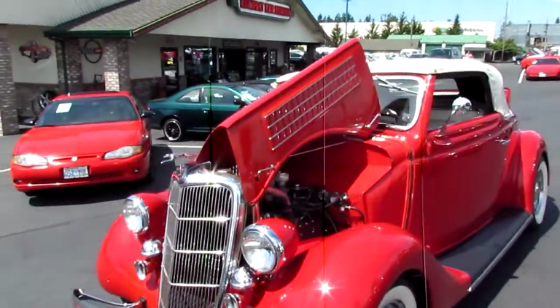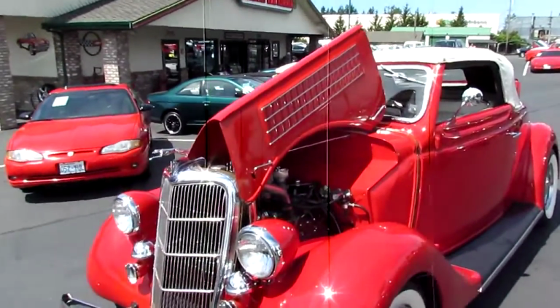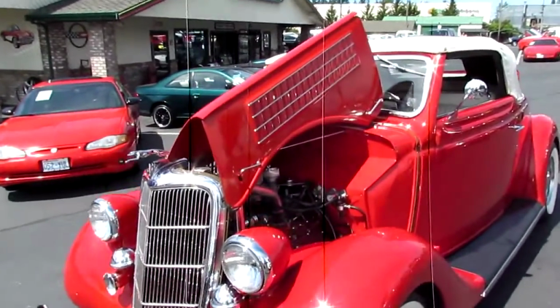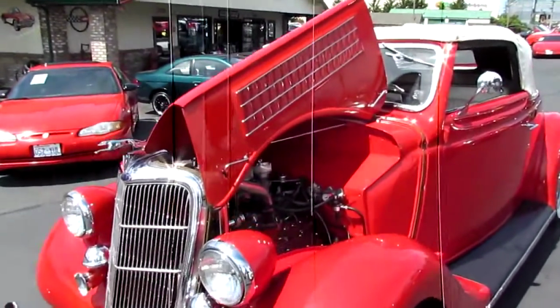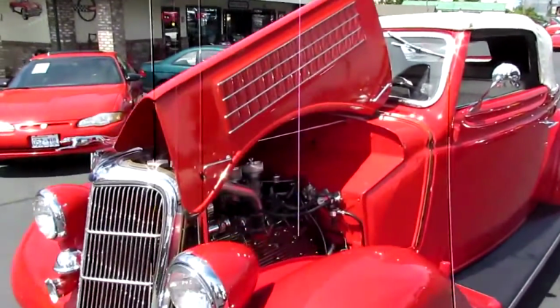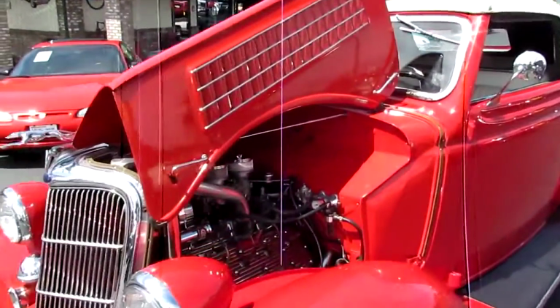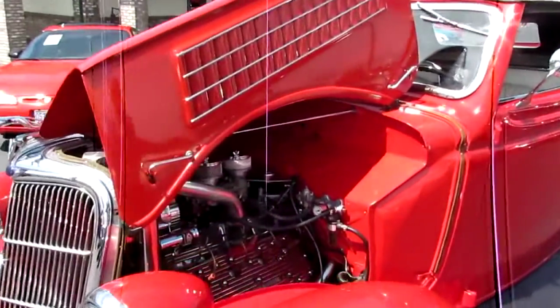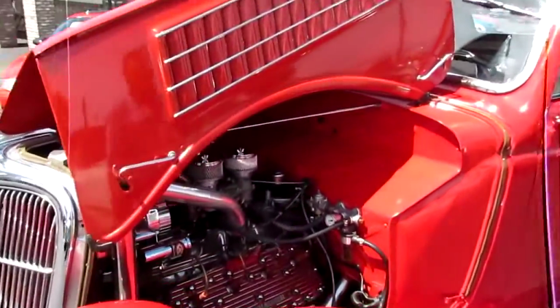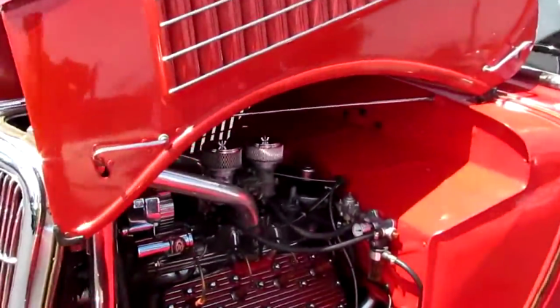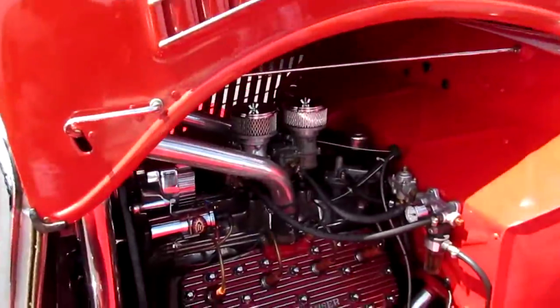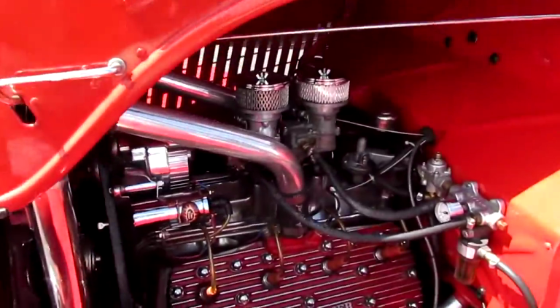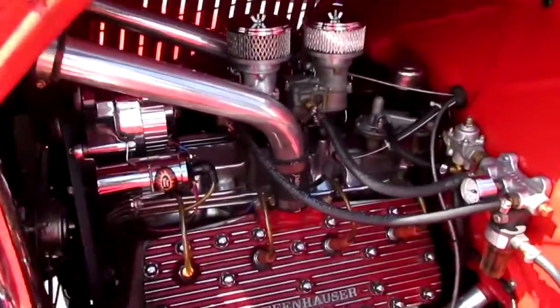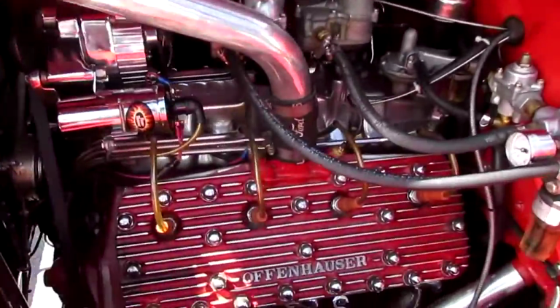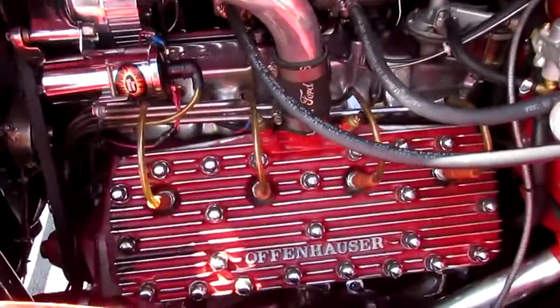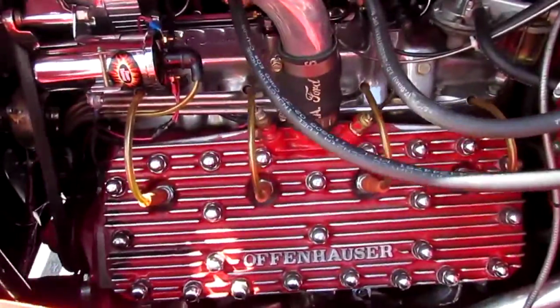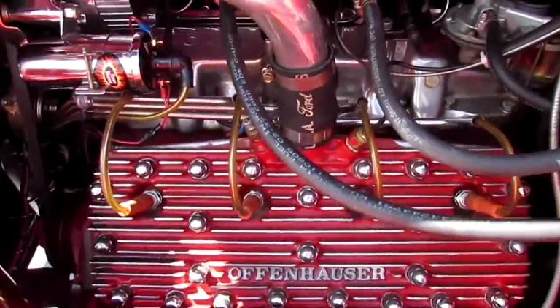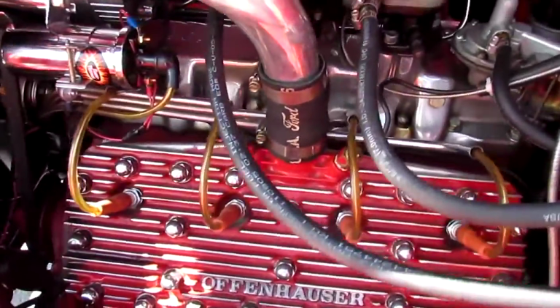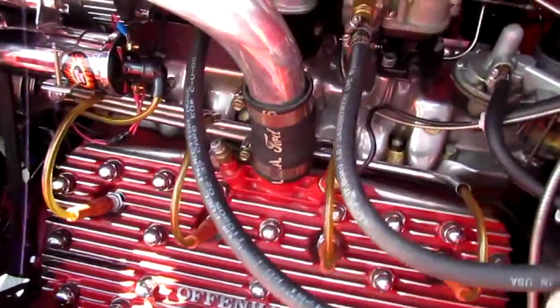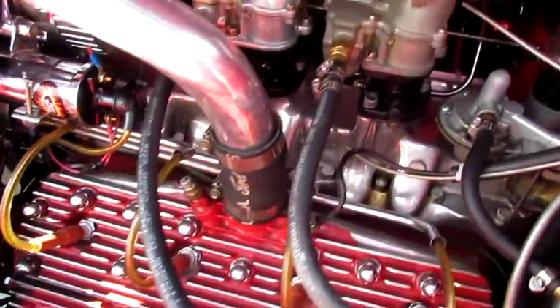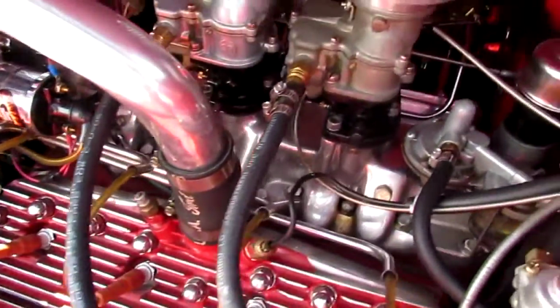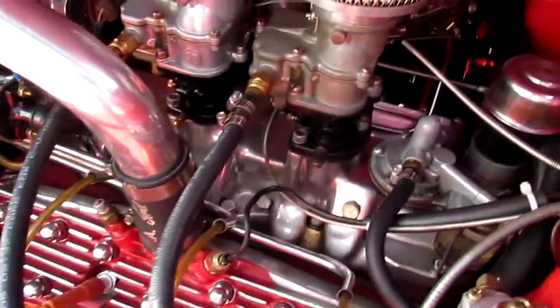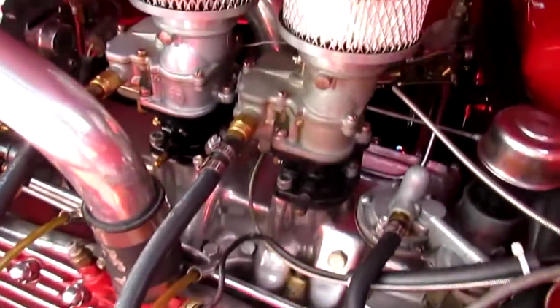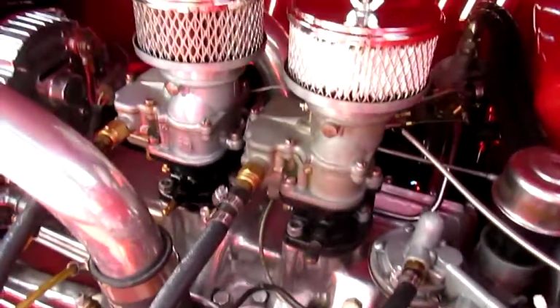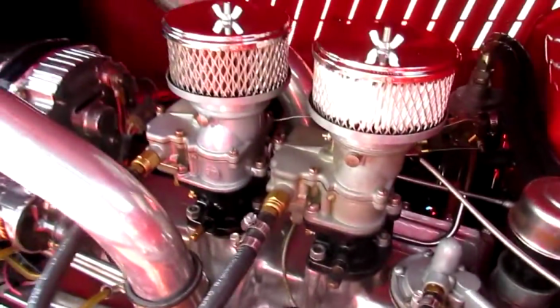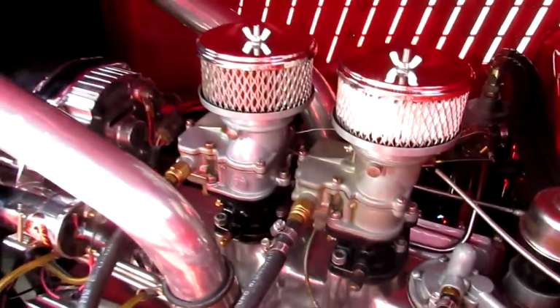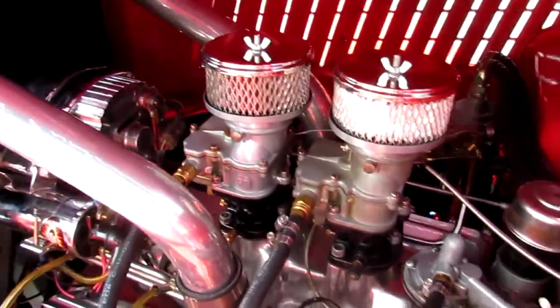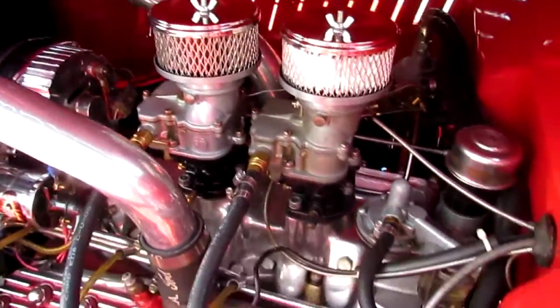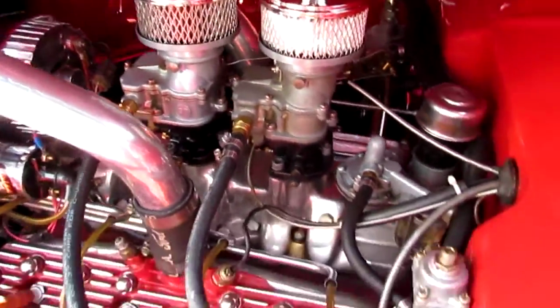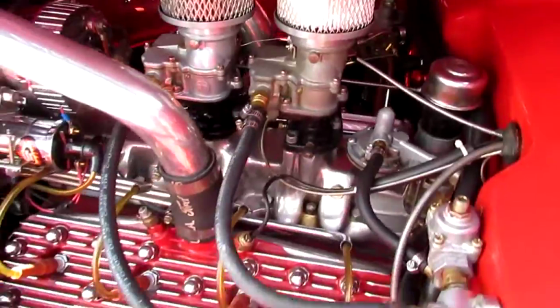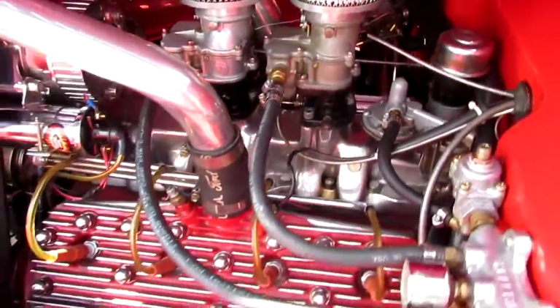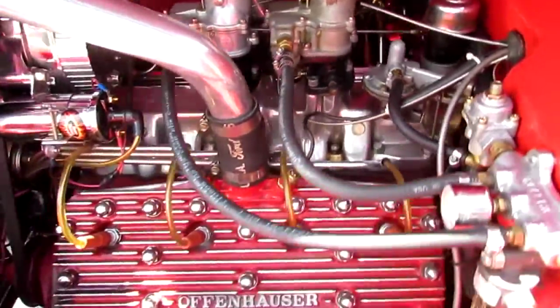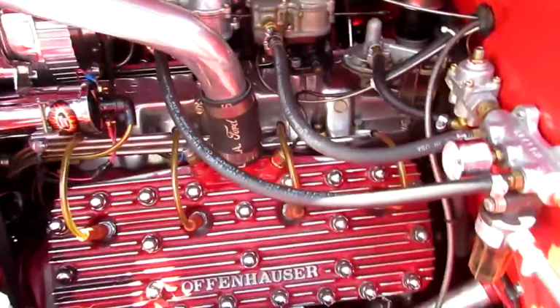We've got a beautiful flathead engine with Oppenhauser heads and Fenton headers. We've got dual 94 carburetors with Edmunds intake.